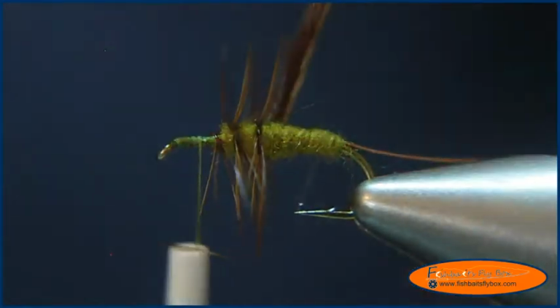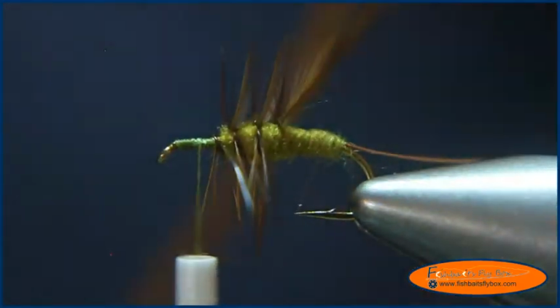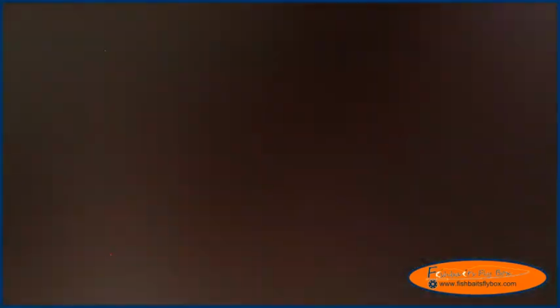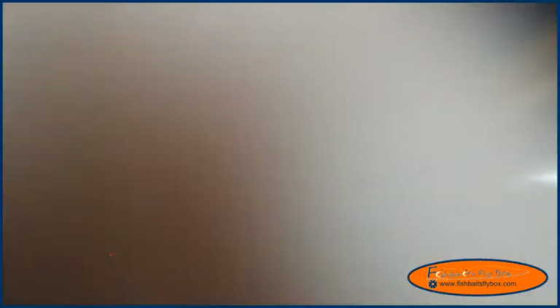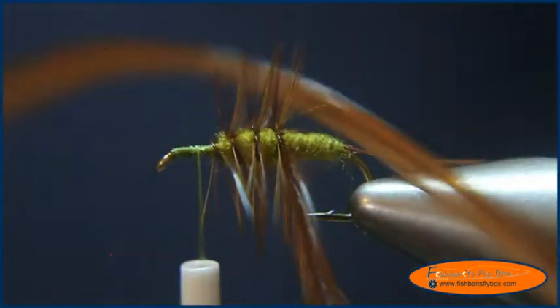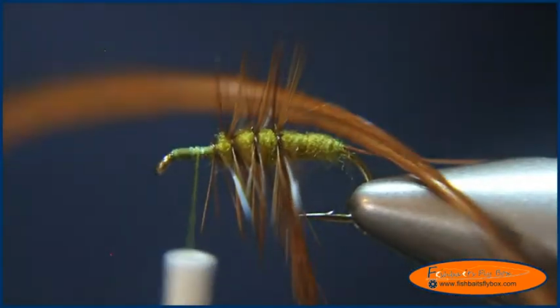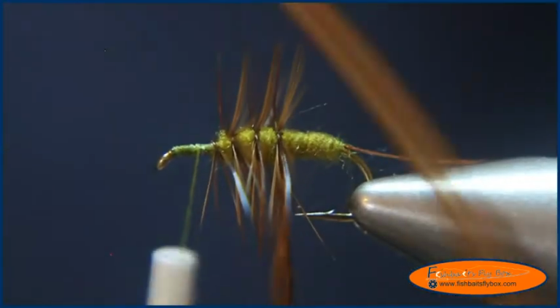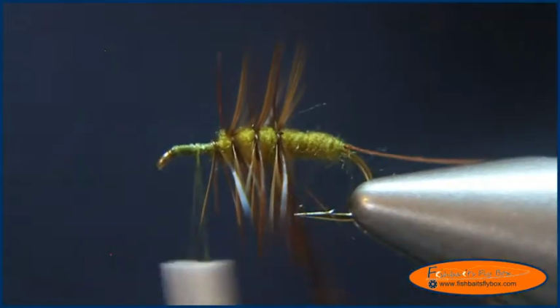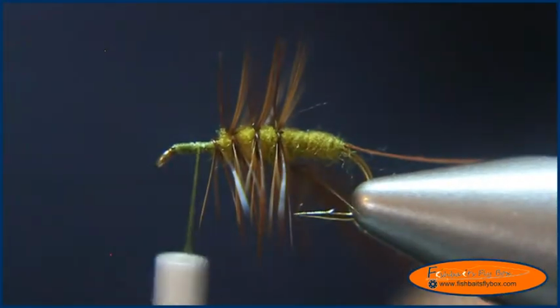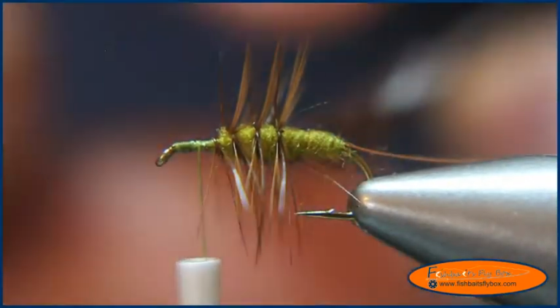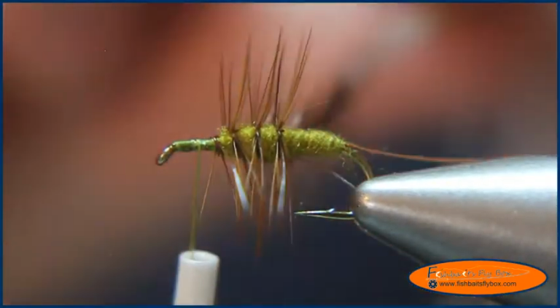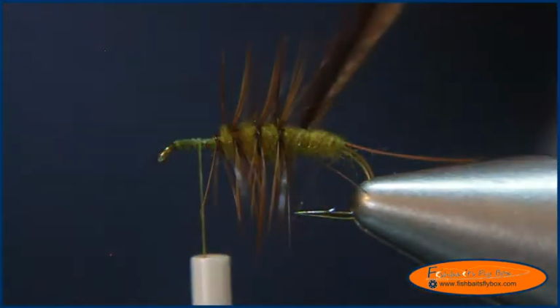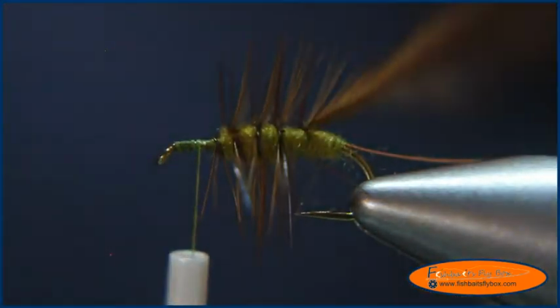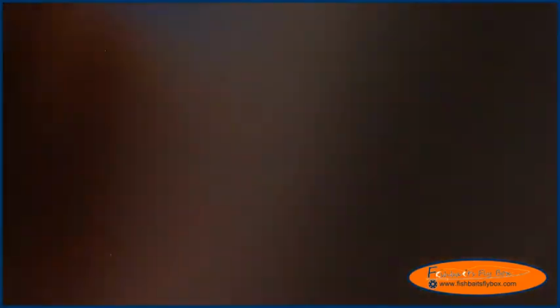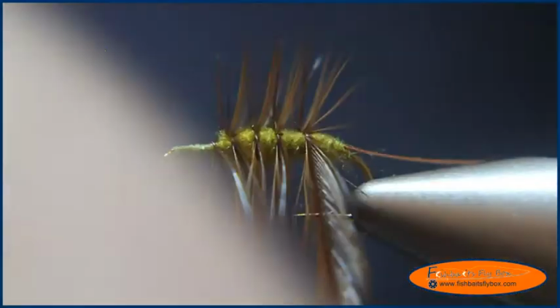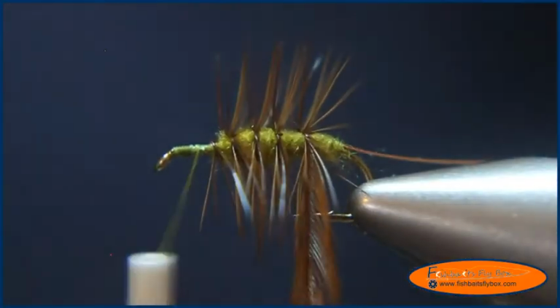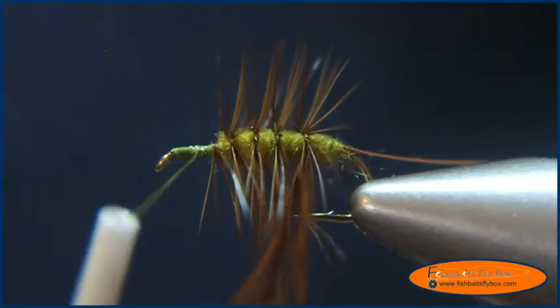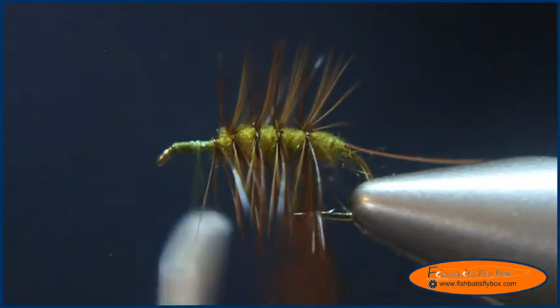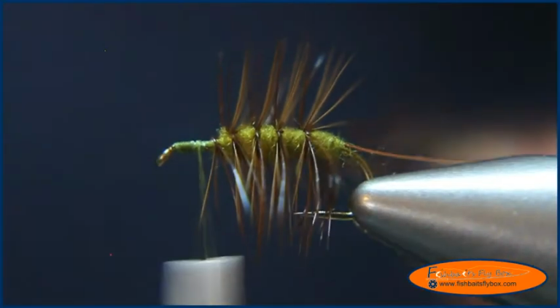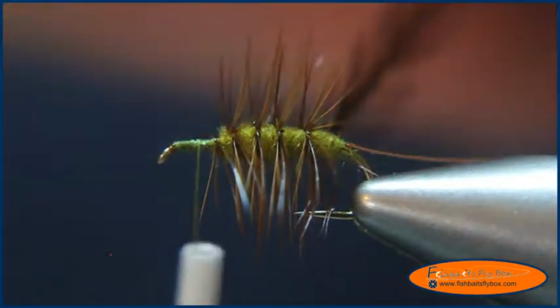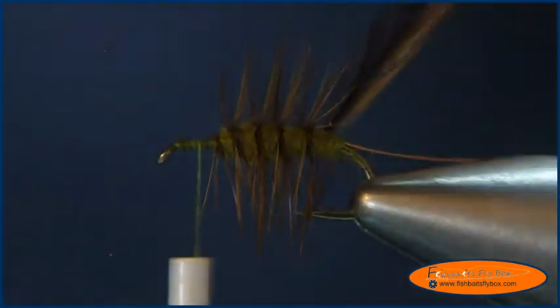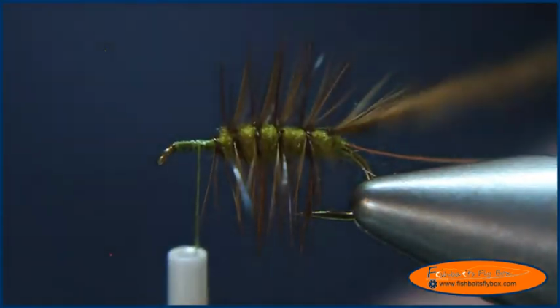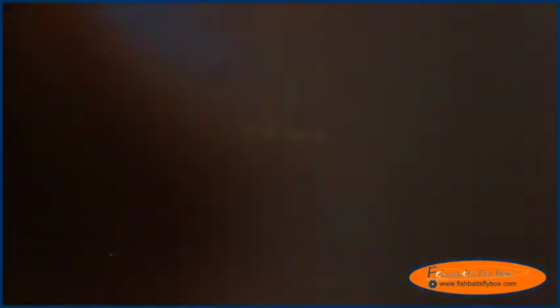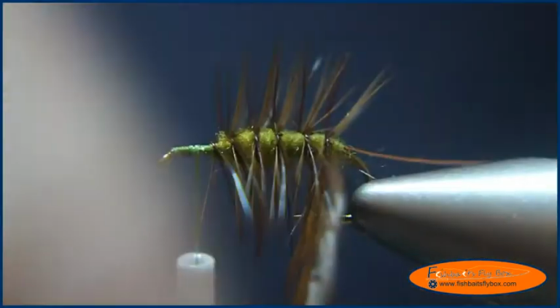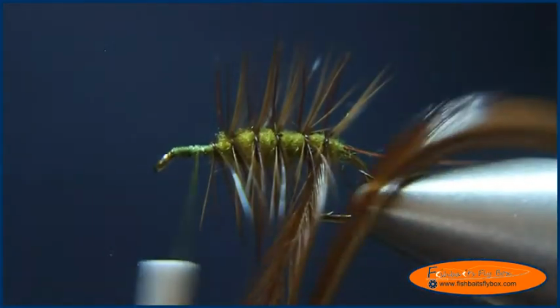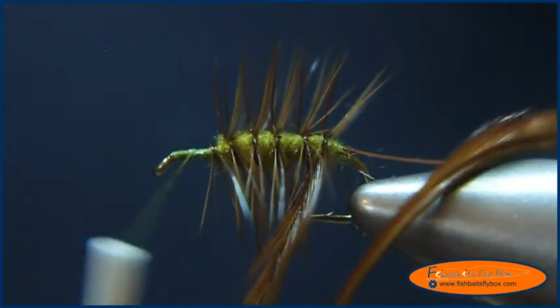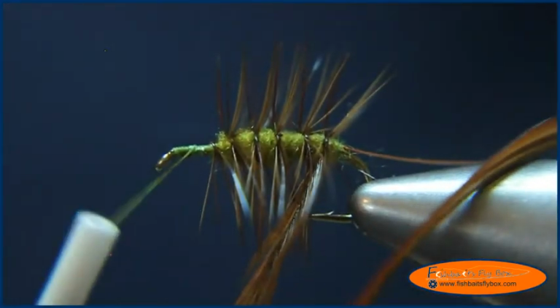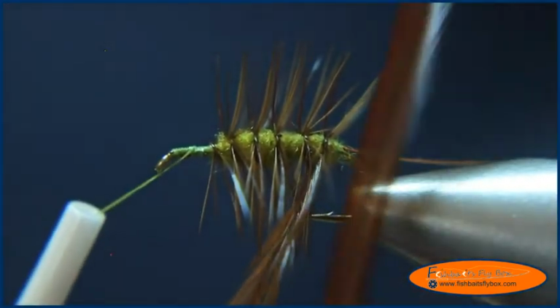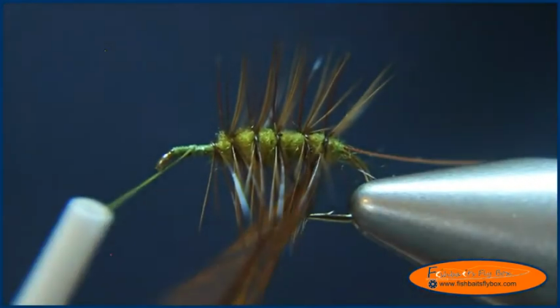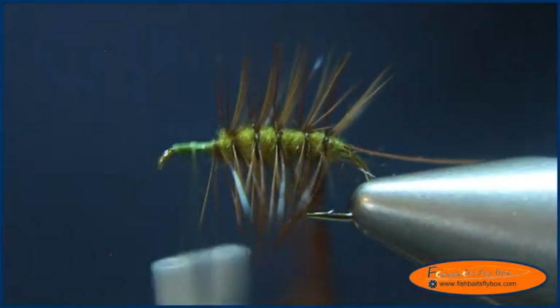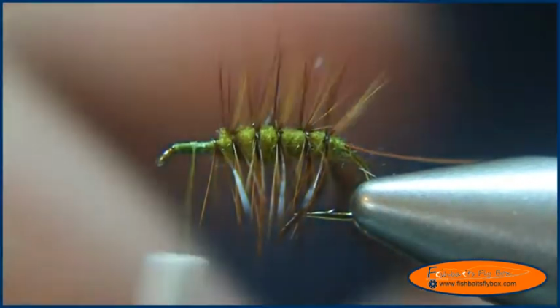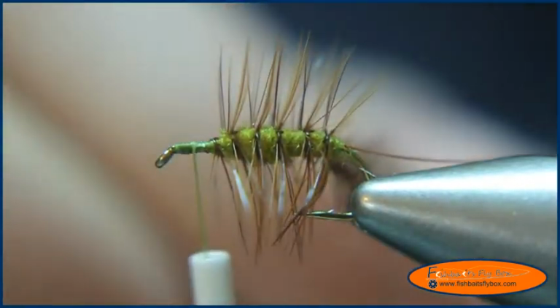Generally you want about five or six wraps of hackle. And there's that.